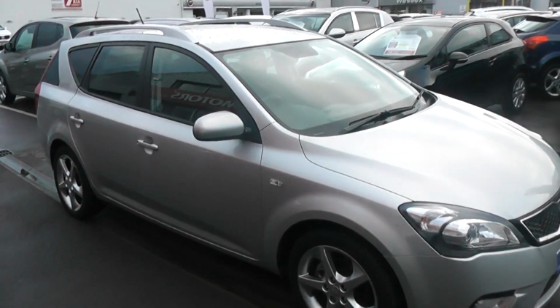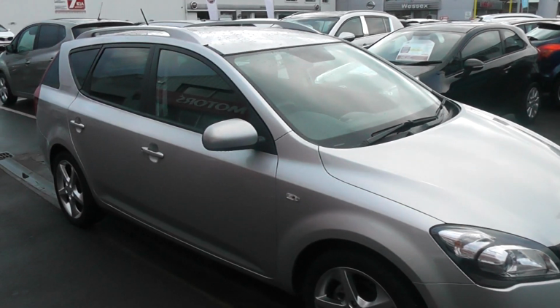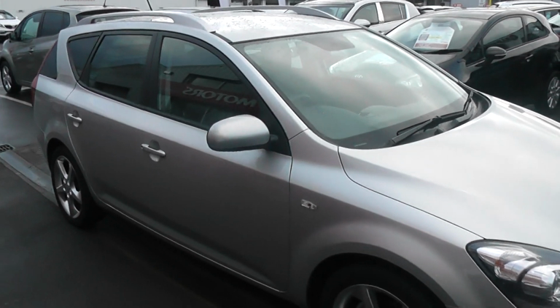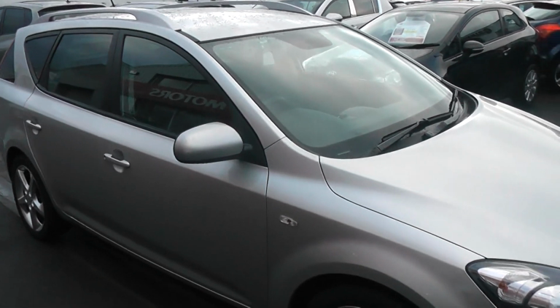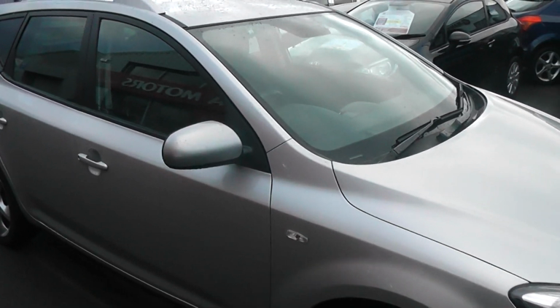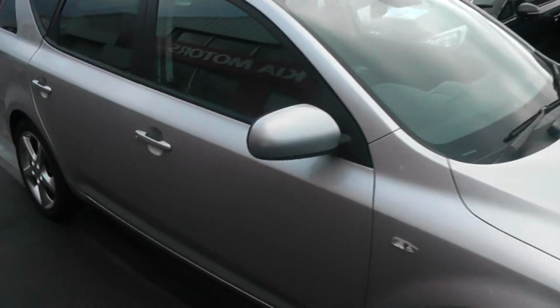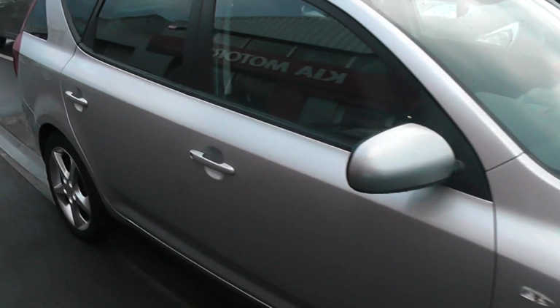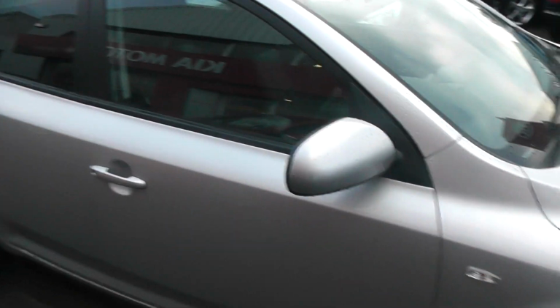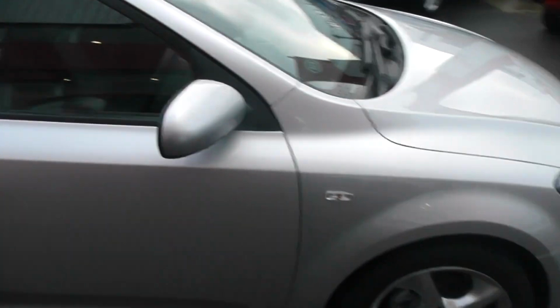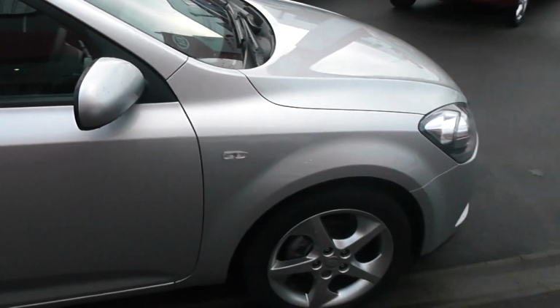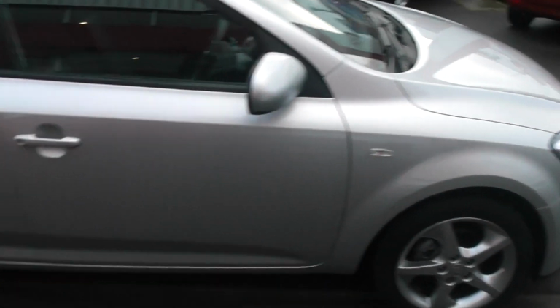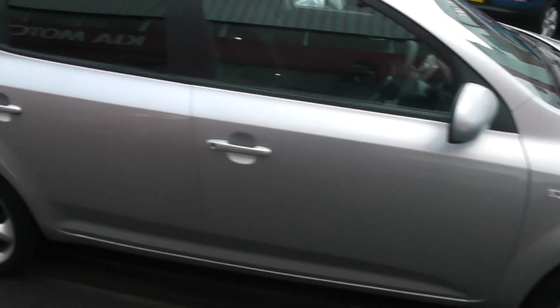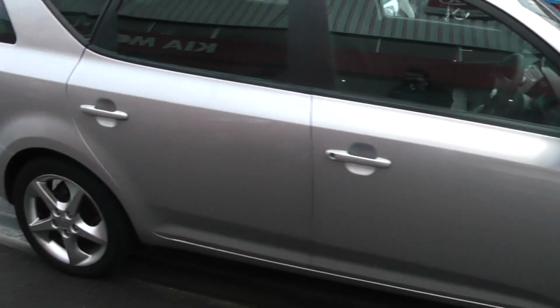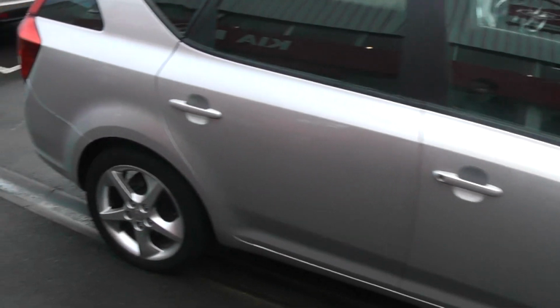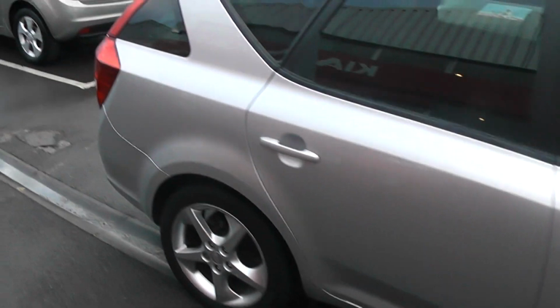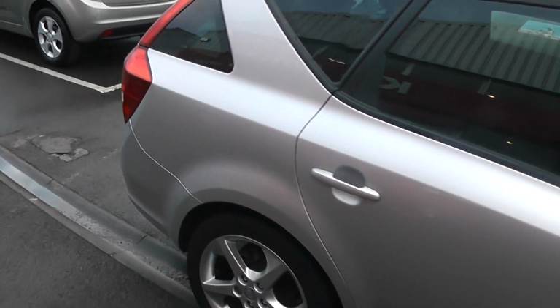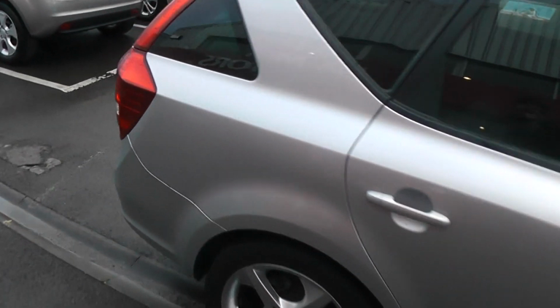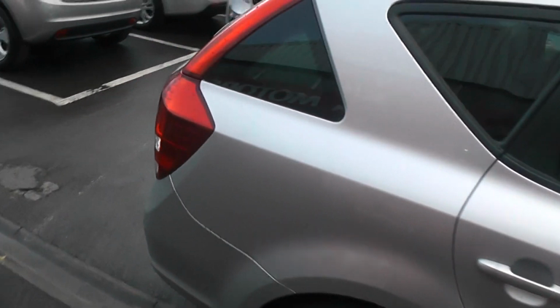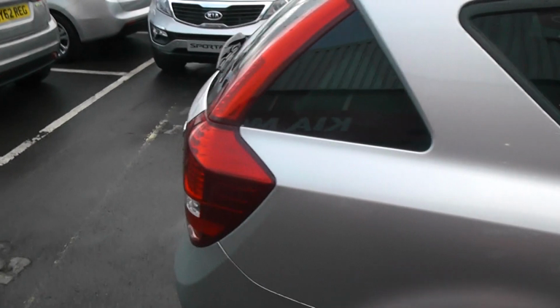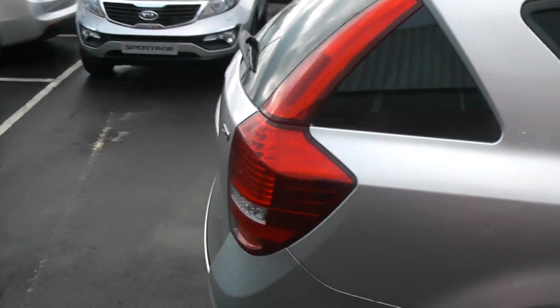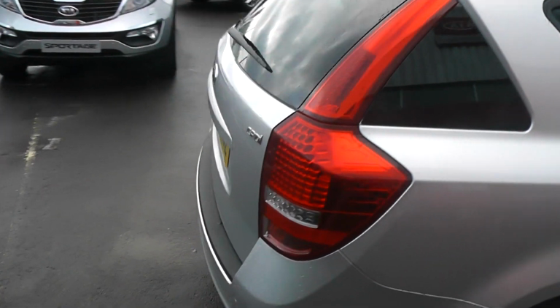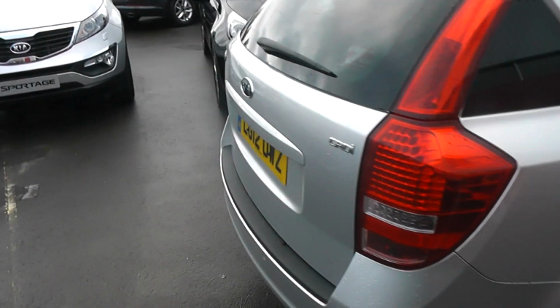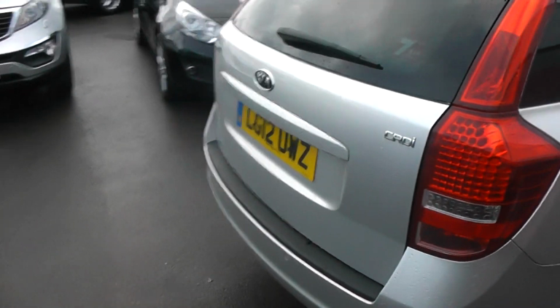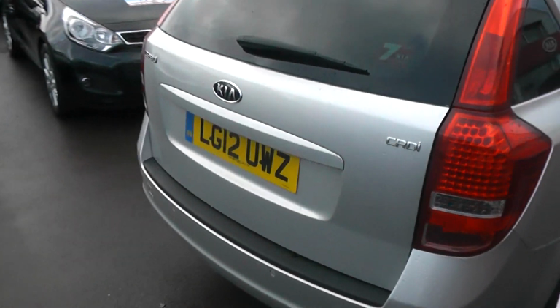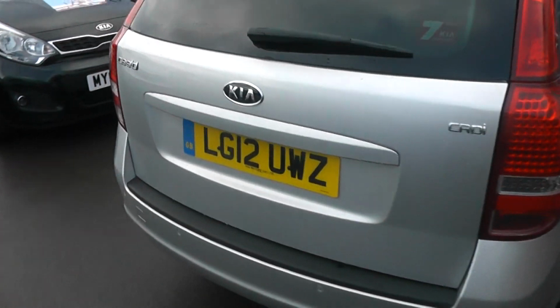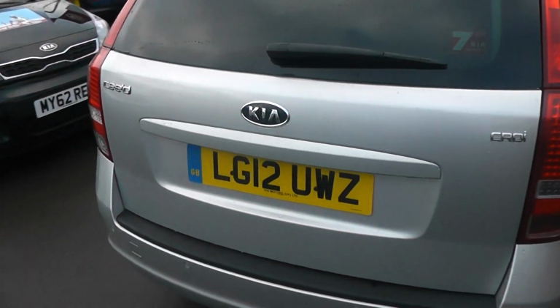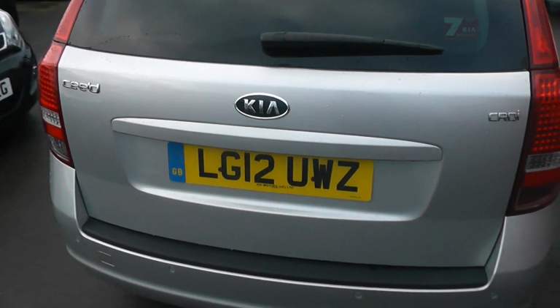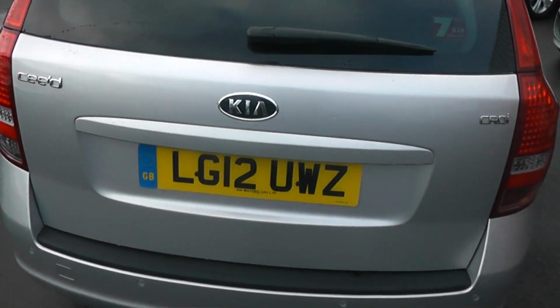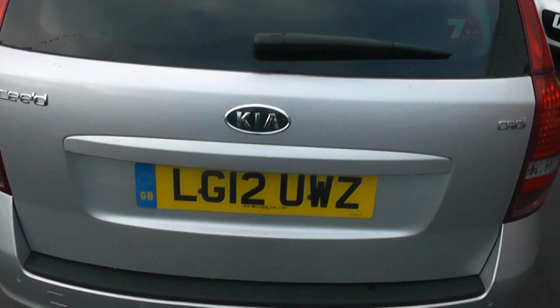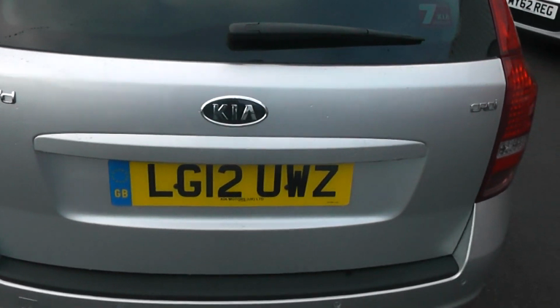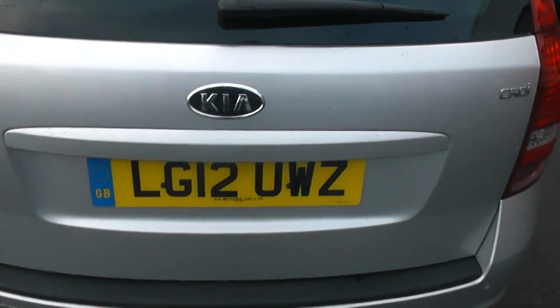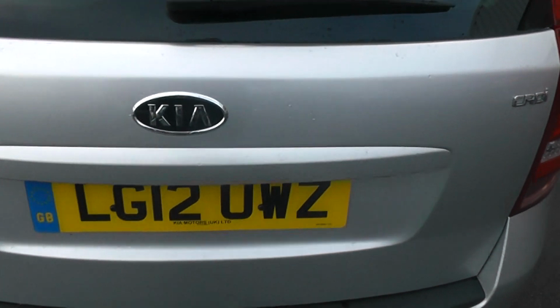So if we start off by taking a look around the SW, as you can see it's a really very nice car. Starting off at the rear end, you'll notice the car is registered on a 2012 plate.